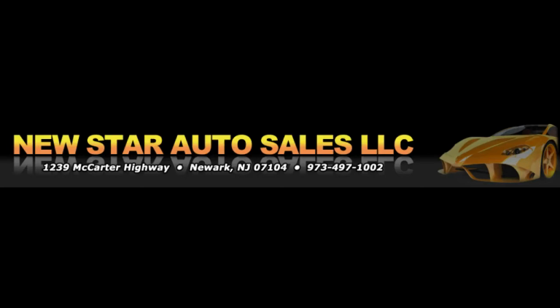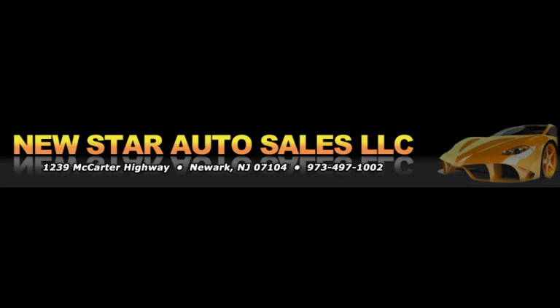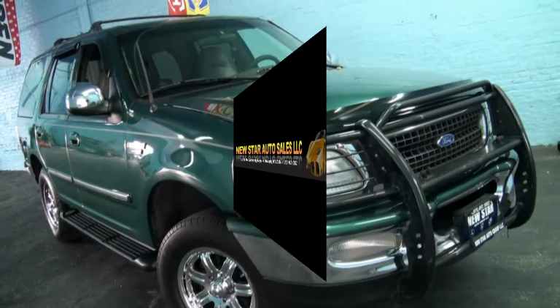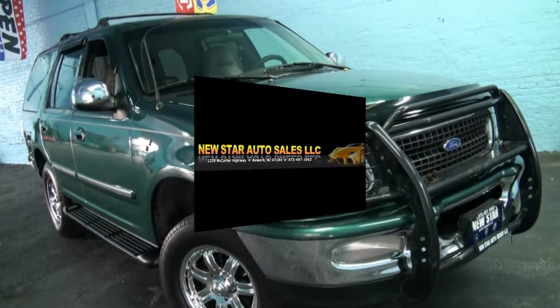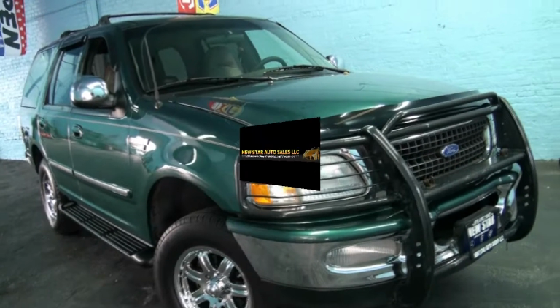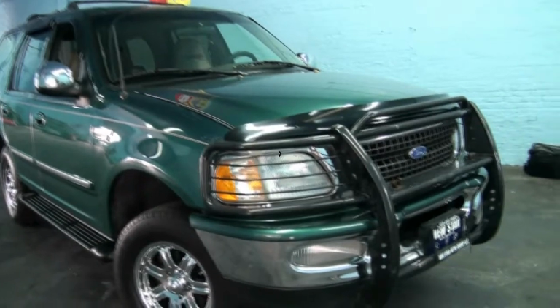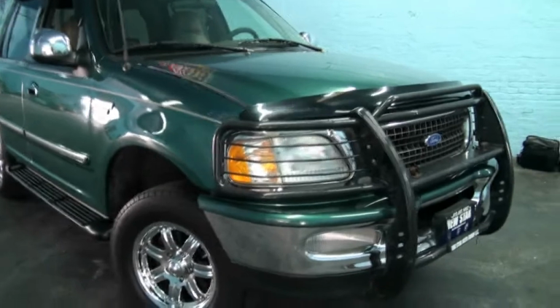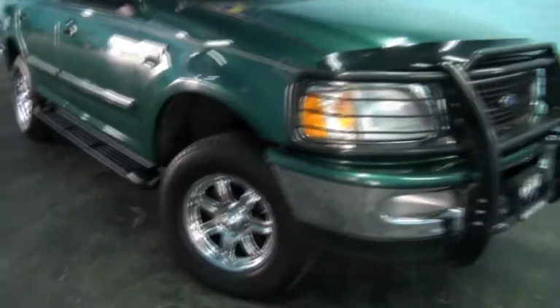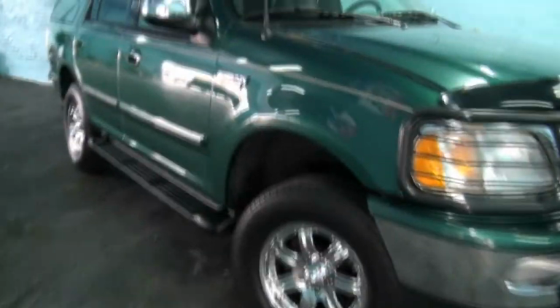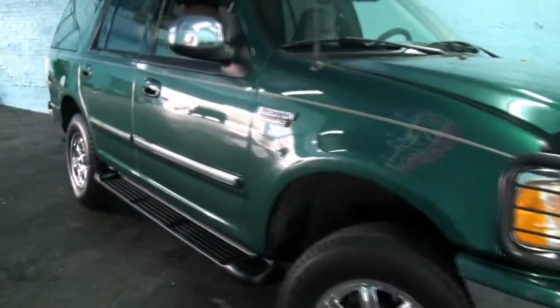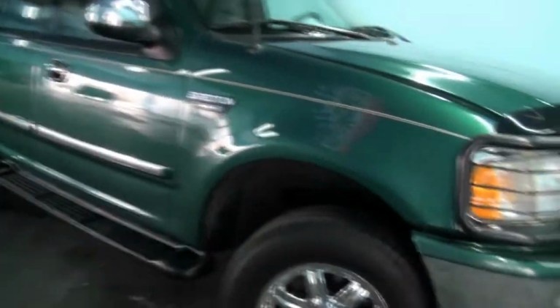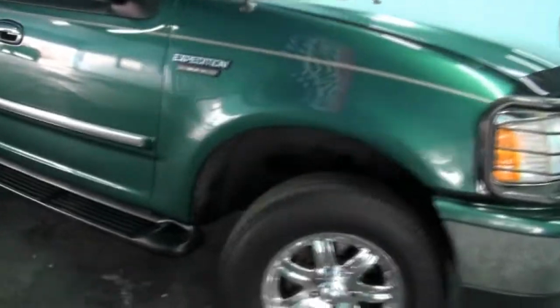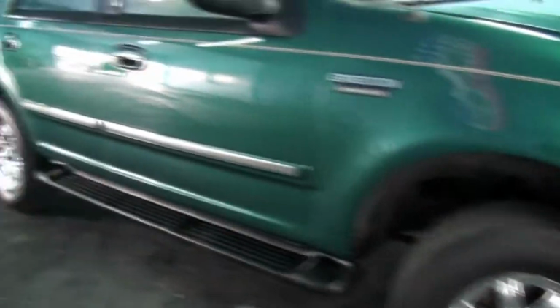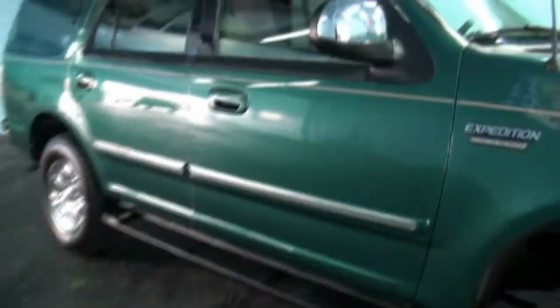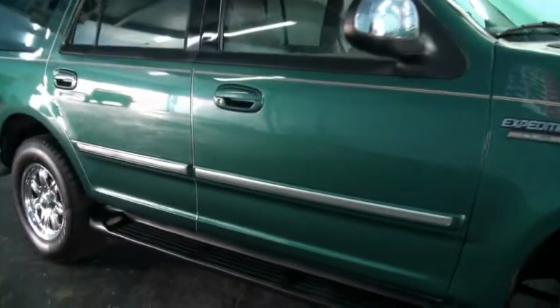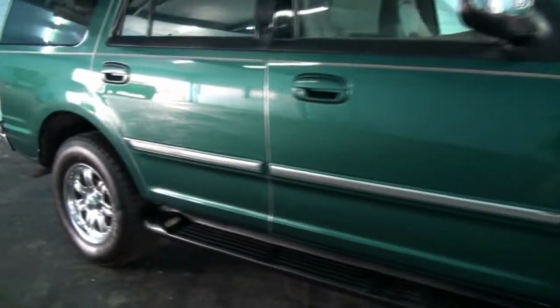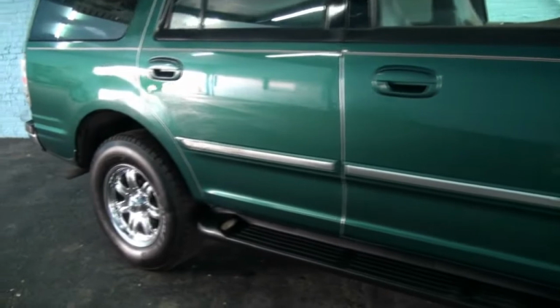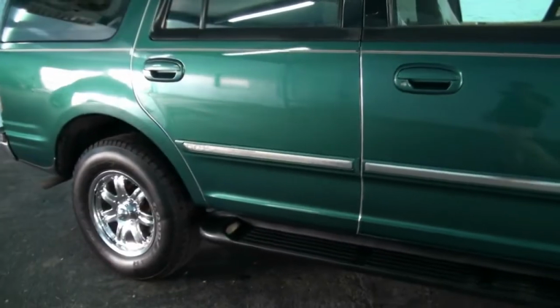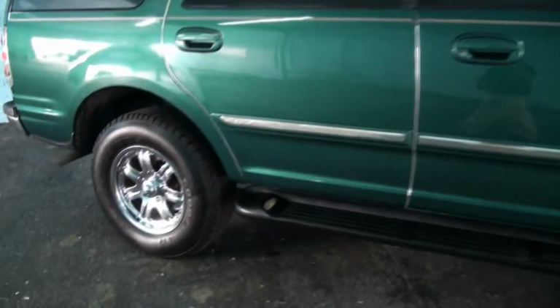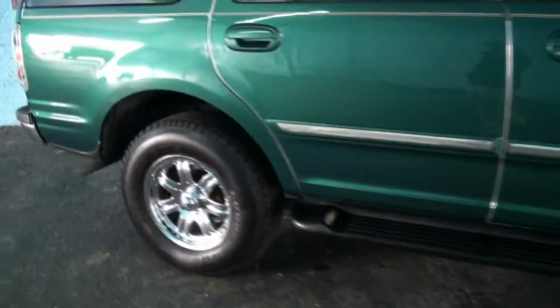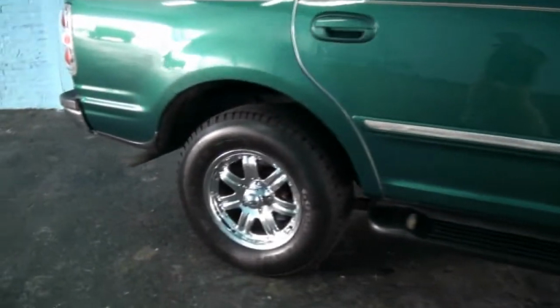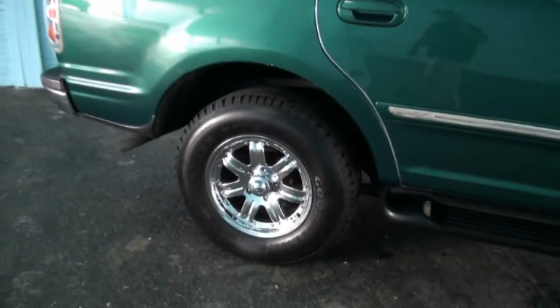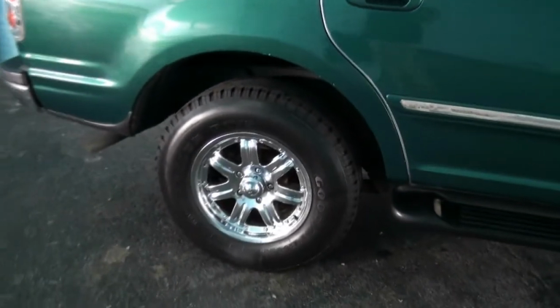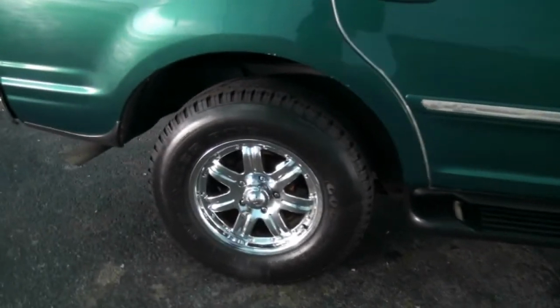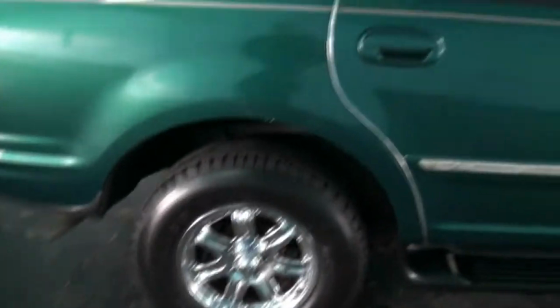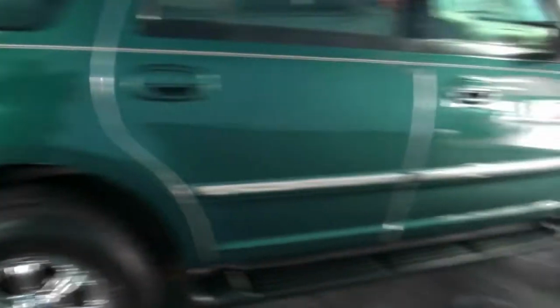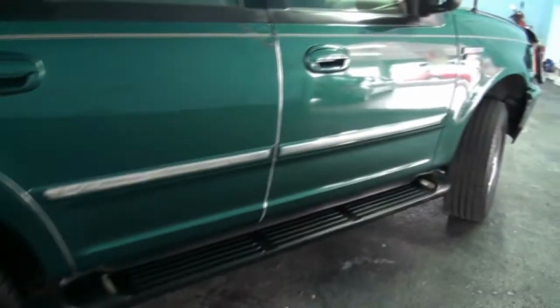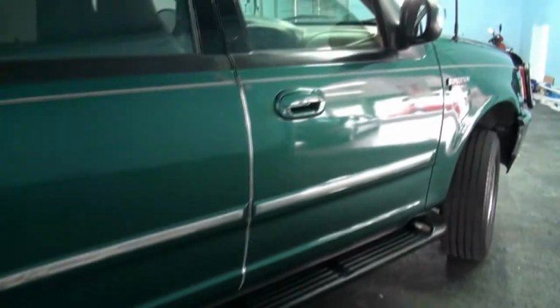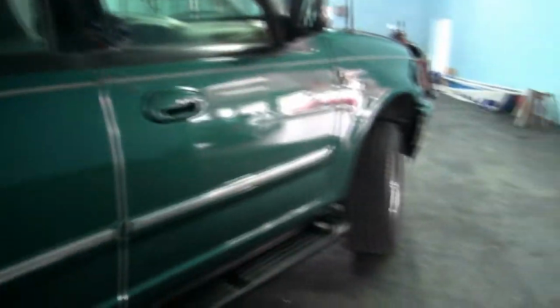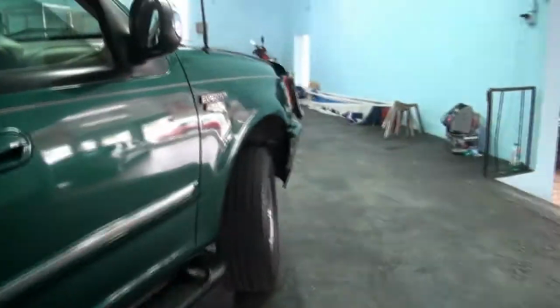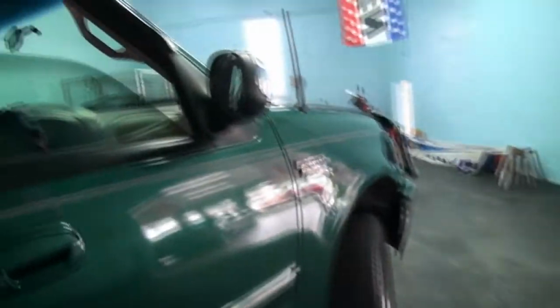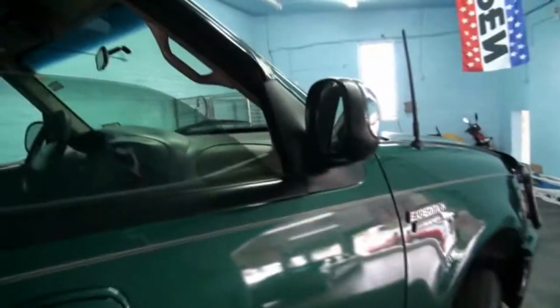Welcome to Neustar Auto Group. Once again, 1997 Ford Expedition XLT. You have these aftermarket wheels, beefy tires, running boards, and tinted windows.